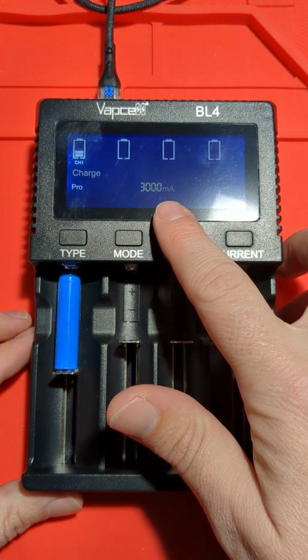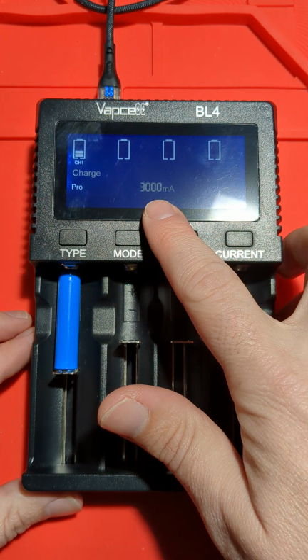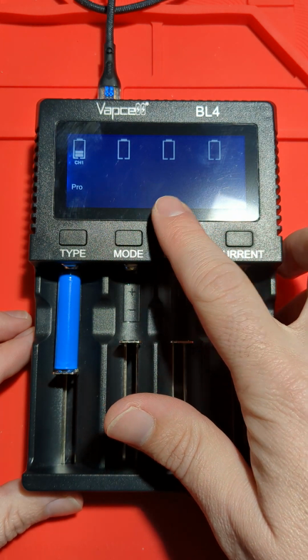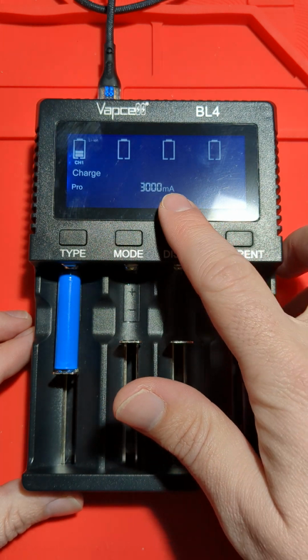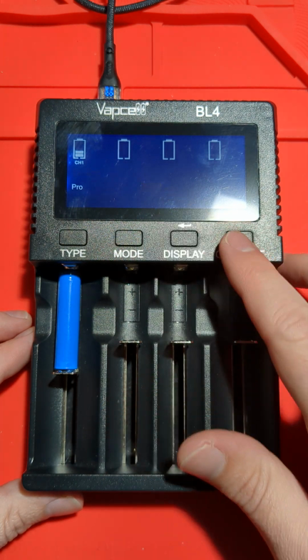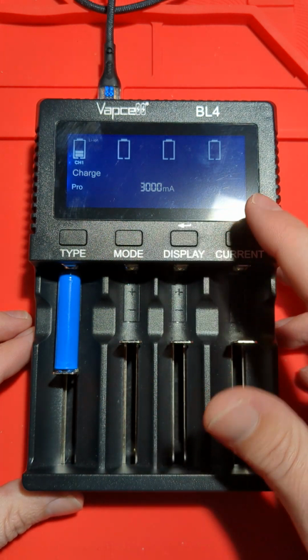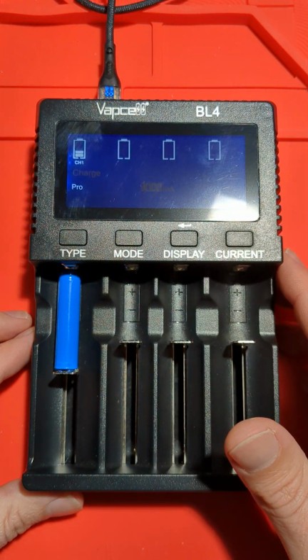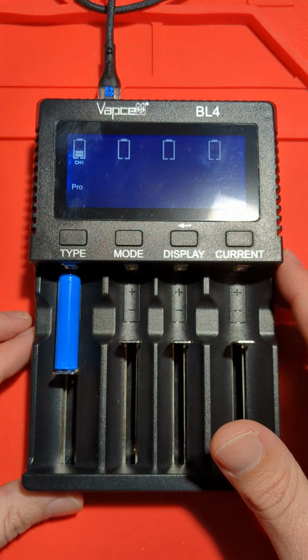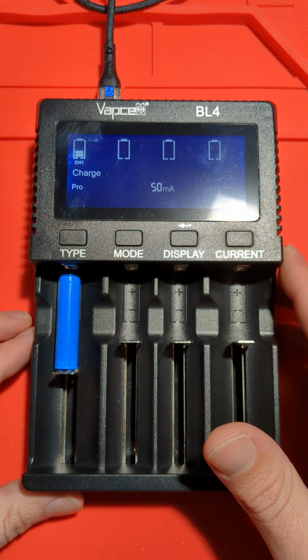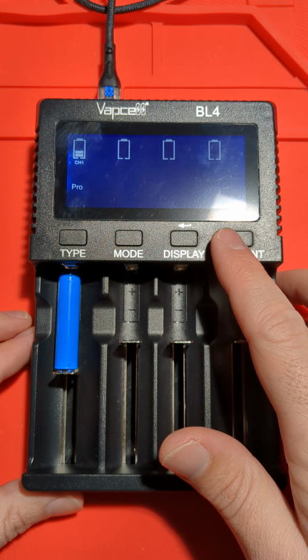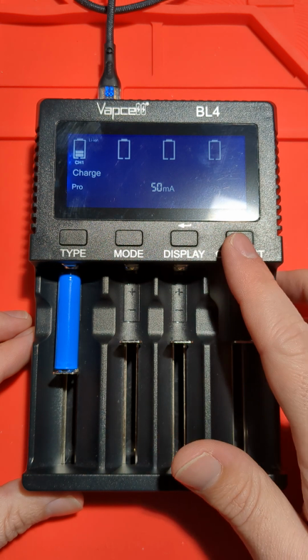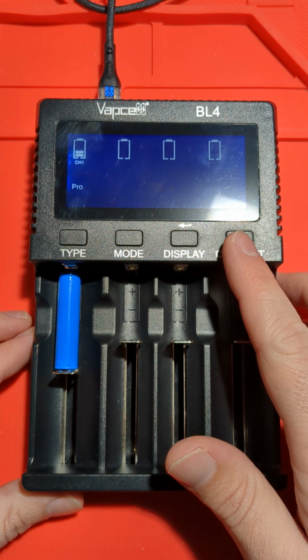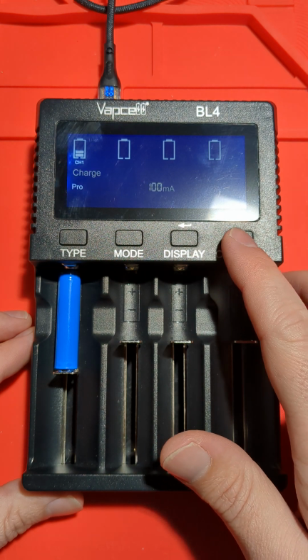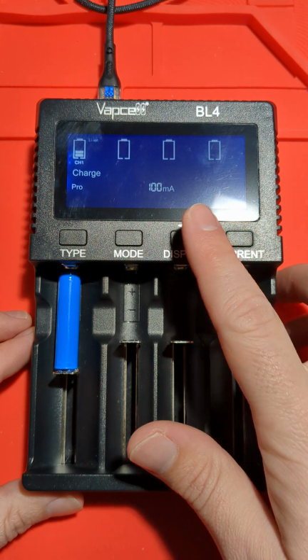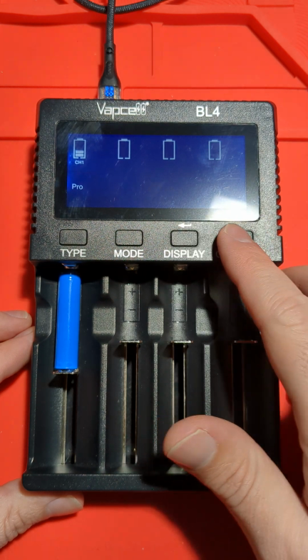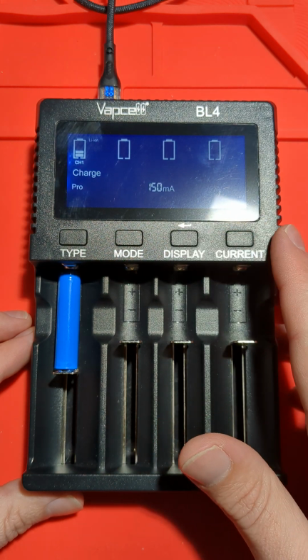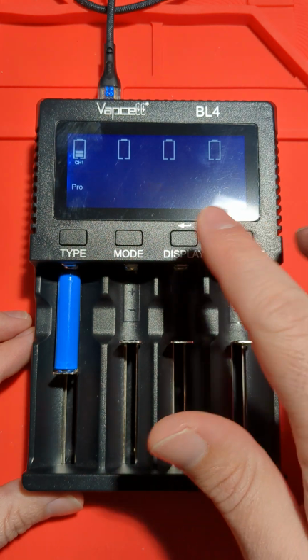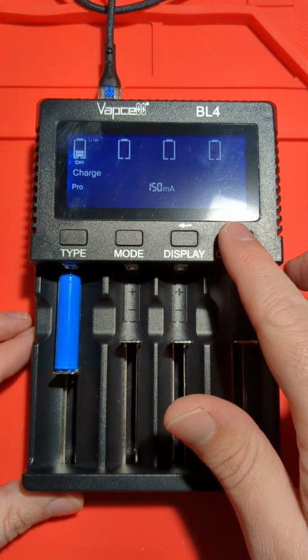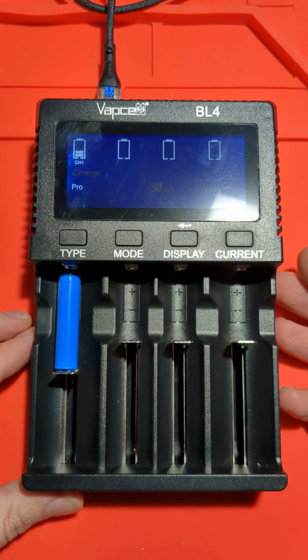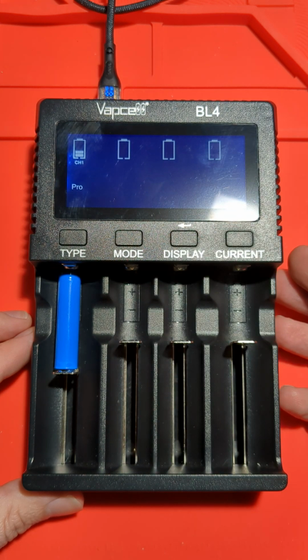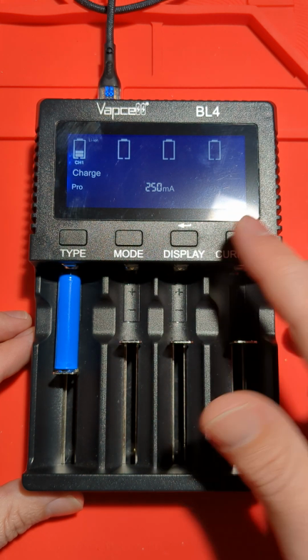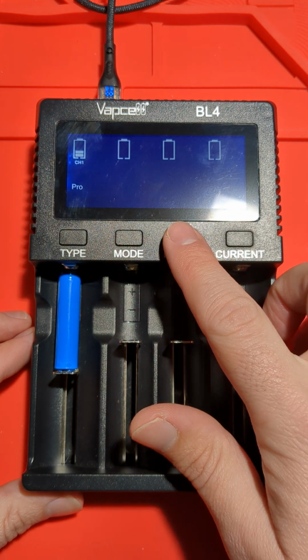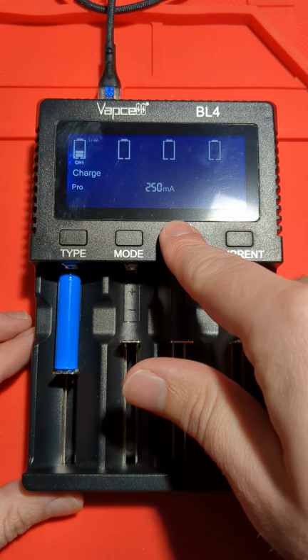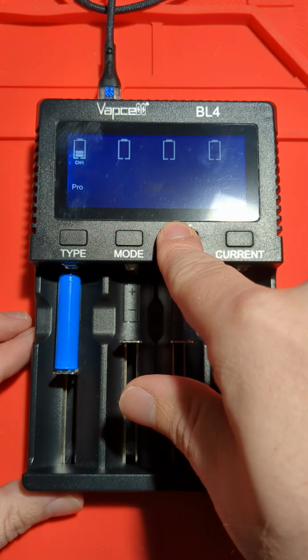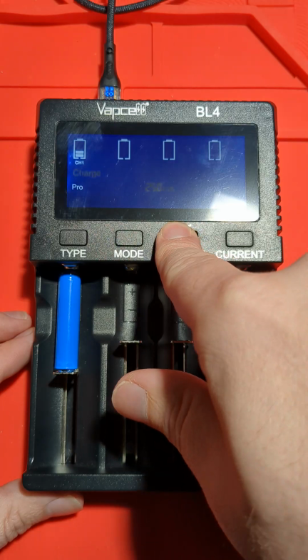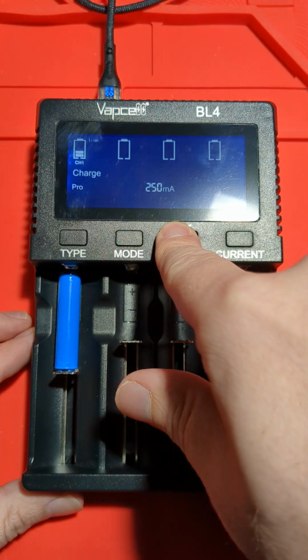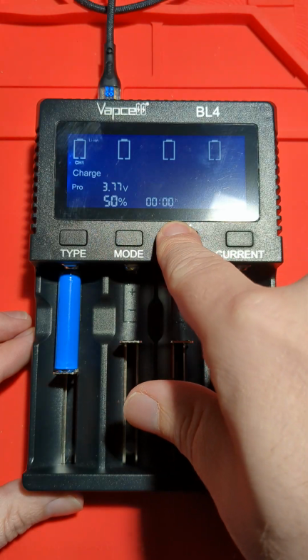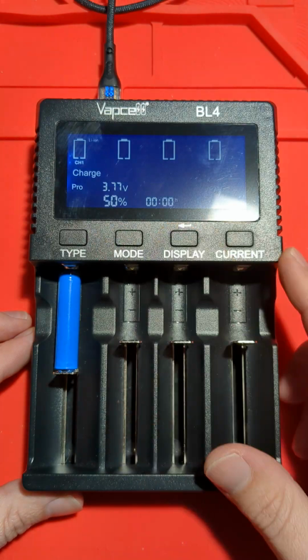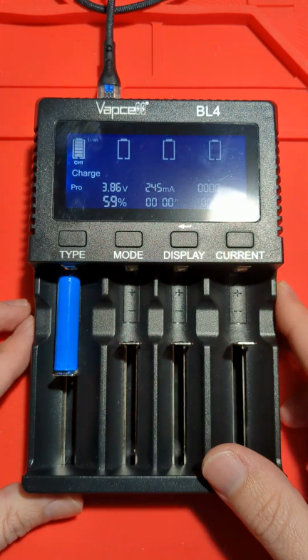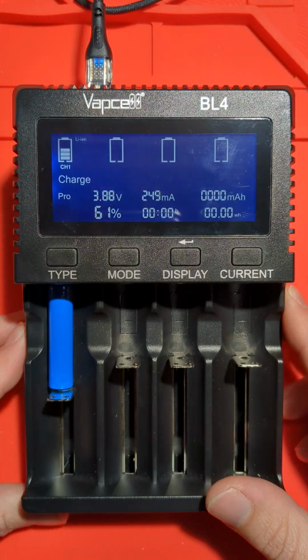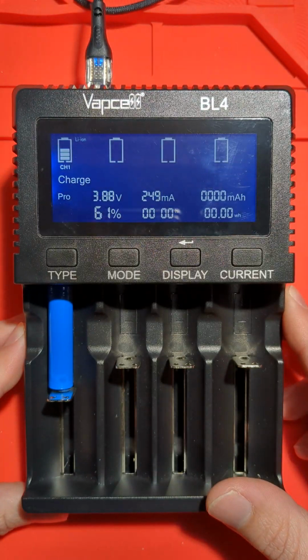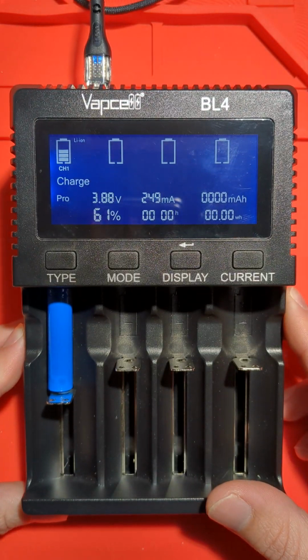In pro mode it starts at 3 amps. I'm going to go down and select 50, 100 — it goes up in small increments. So let's go to like 200 or 250, and there we go. It's now charging.